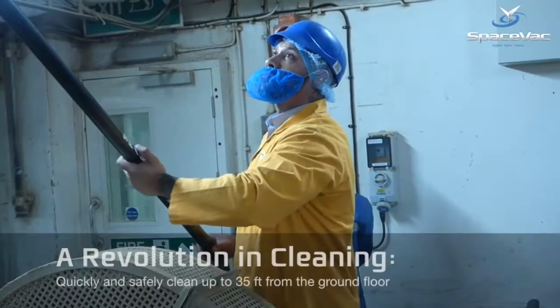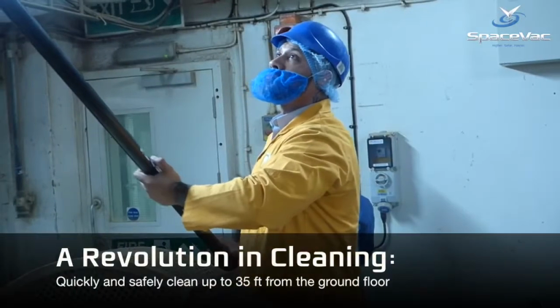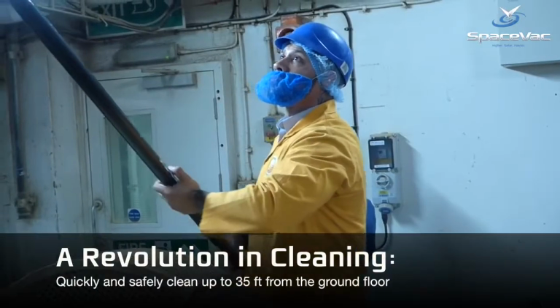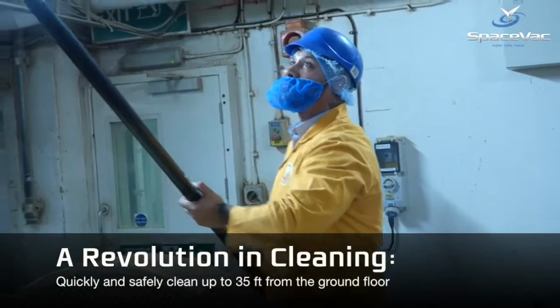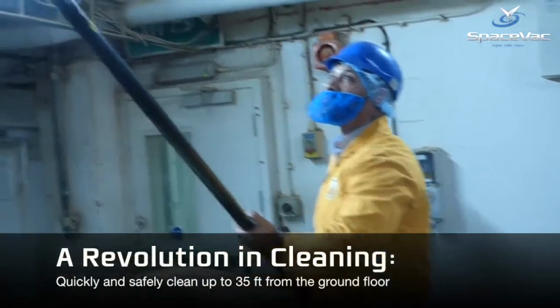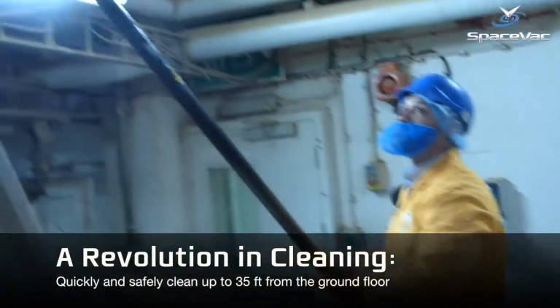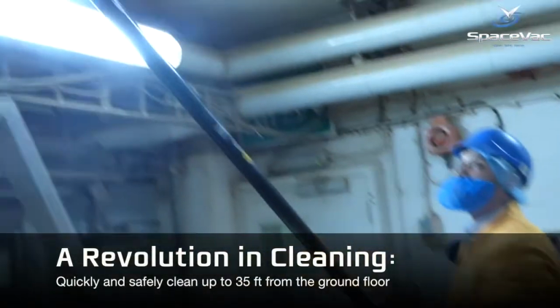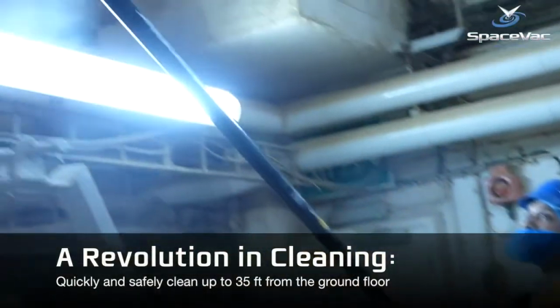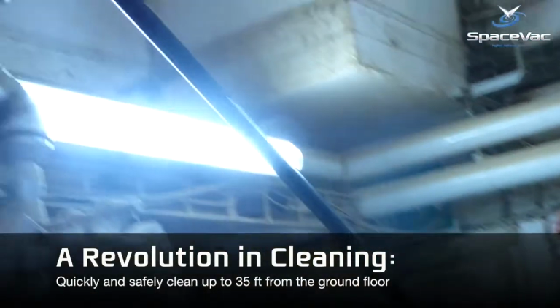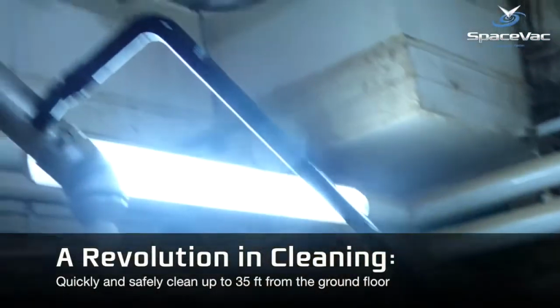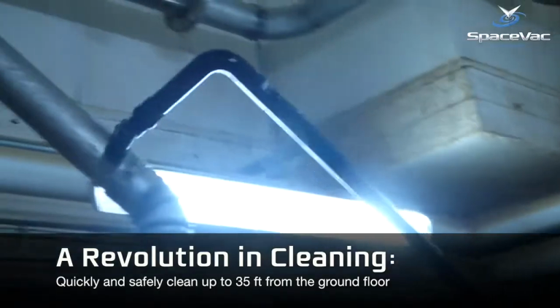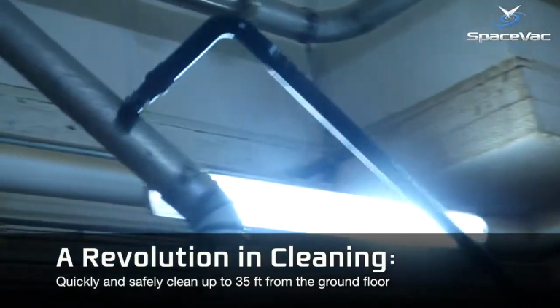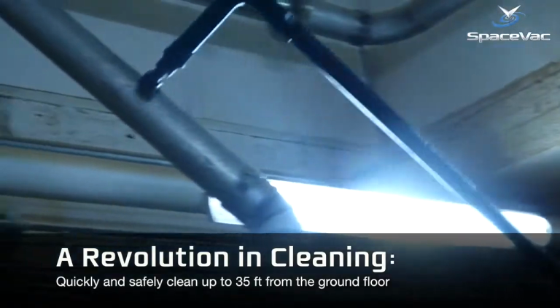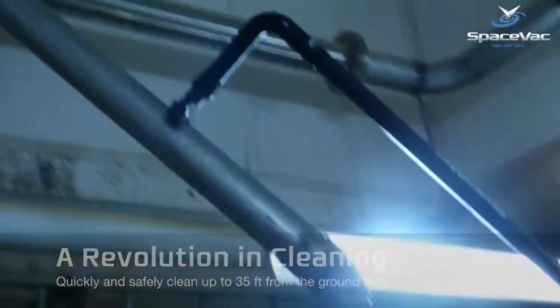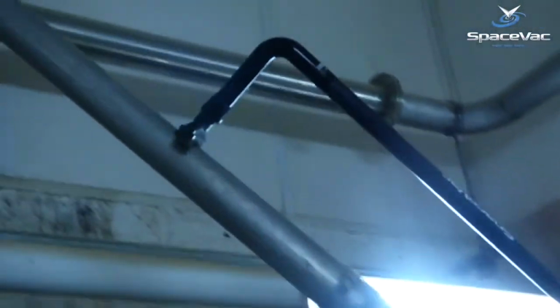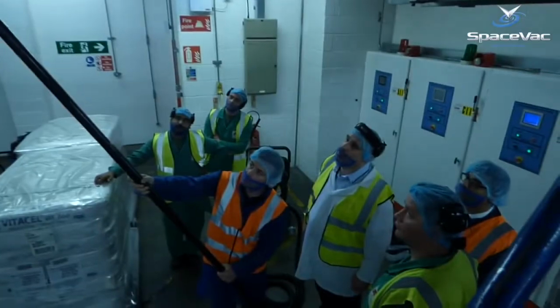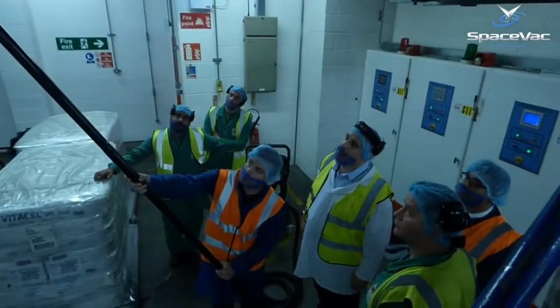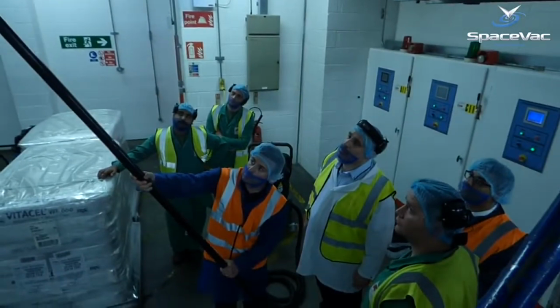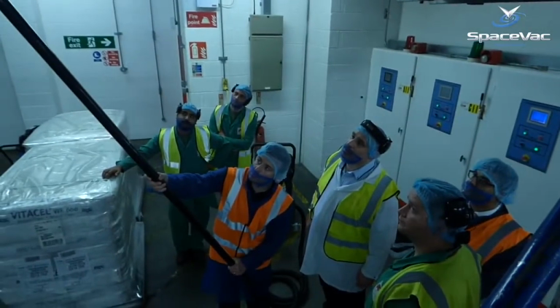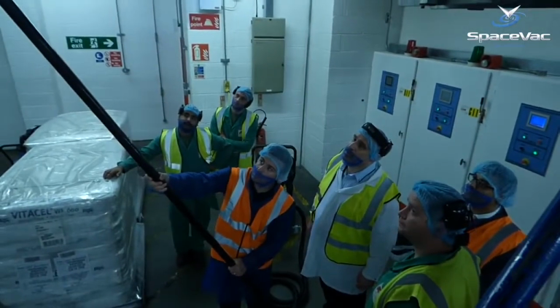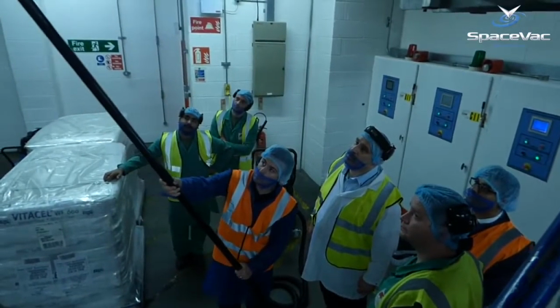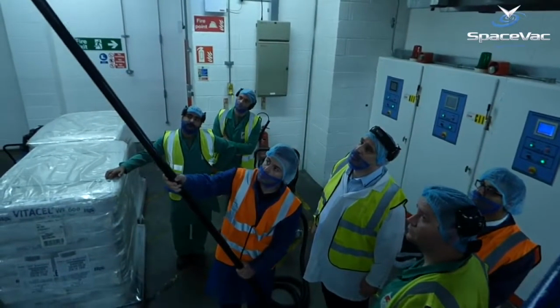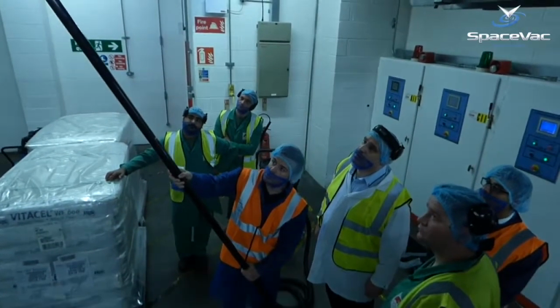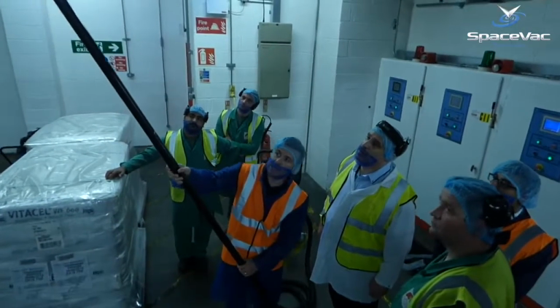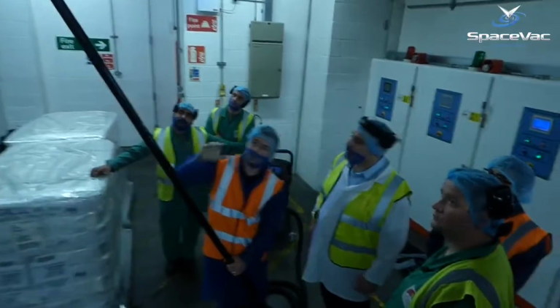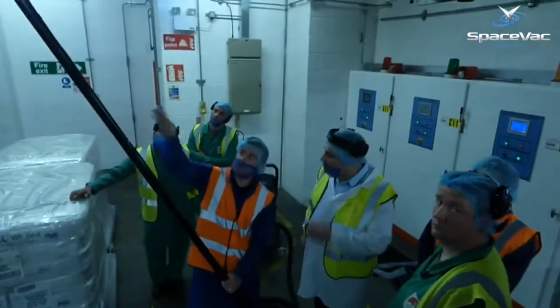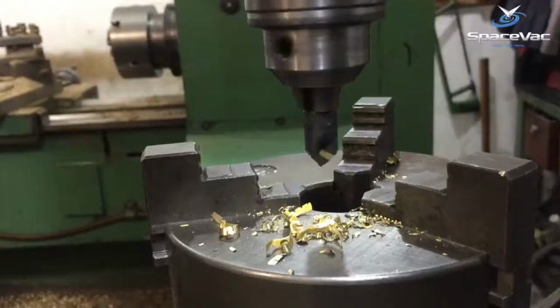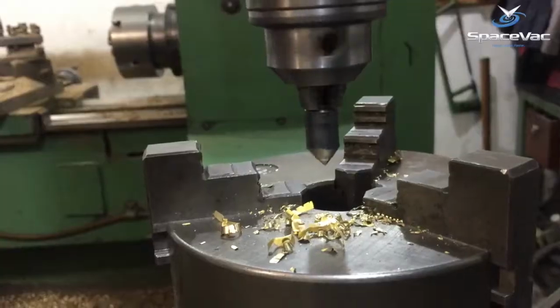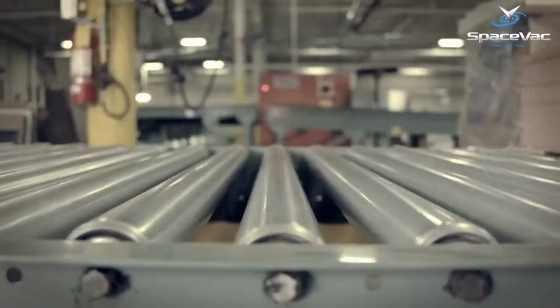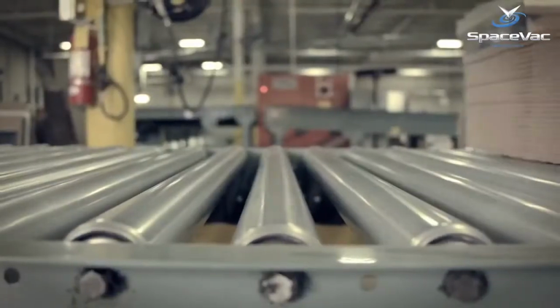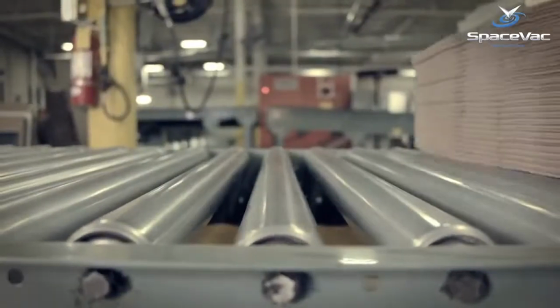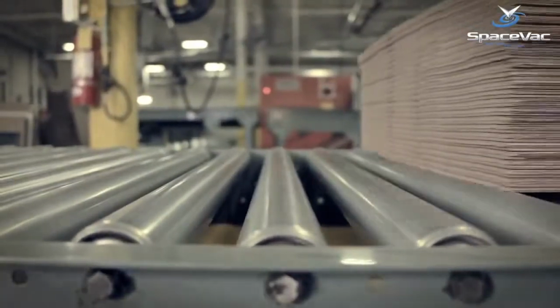SpaceFact Division 2 System is a revolution in high-level cleaning, bringing SpaceFact's market-leading cleaning technology to specialist explosive atmospheres such as manufacturing plants, wood shops, or food processing facilities.